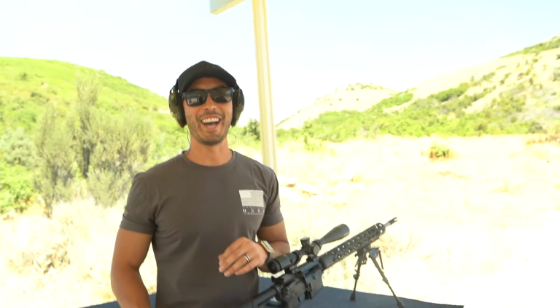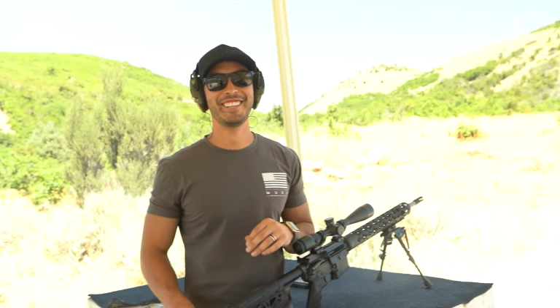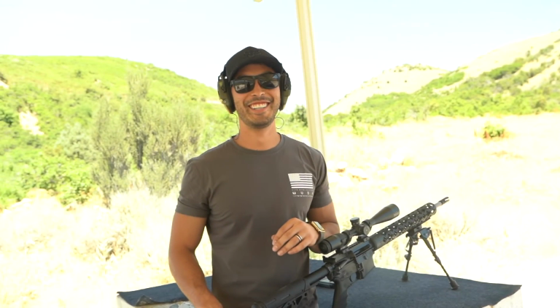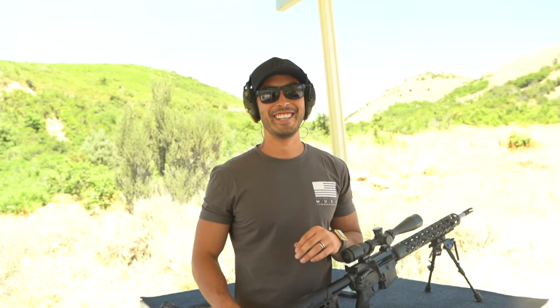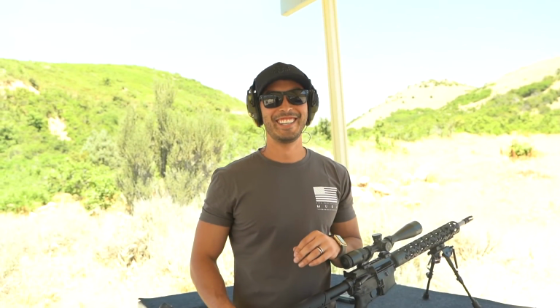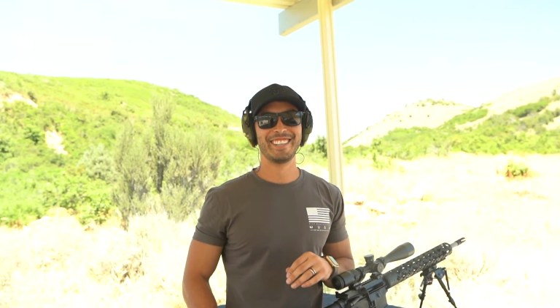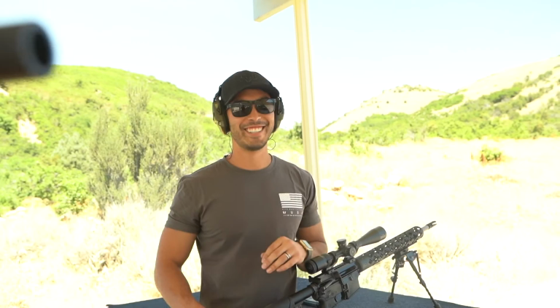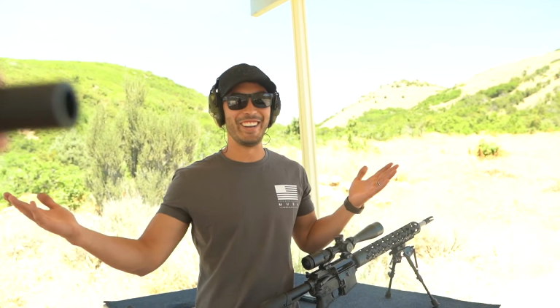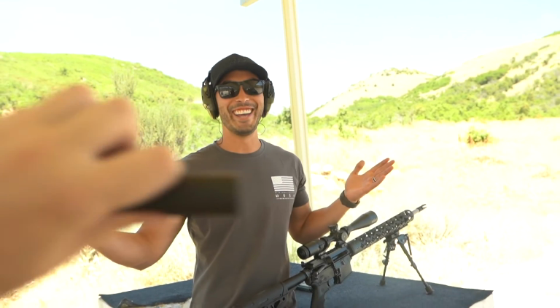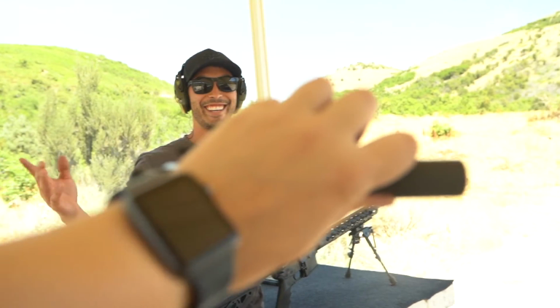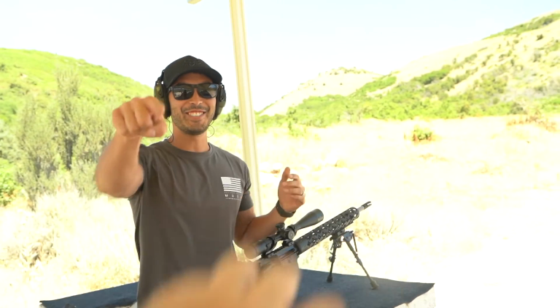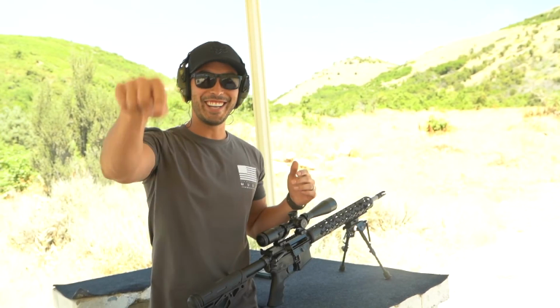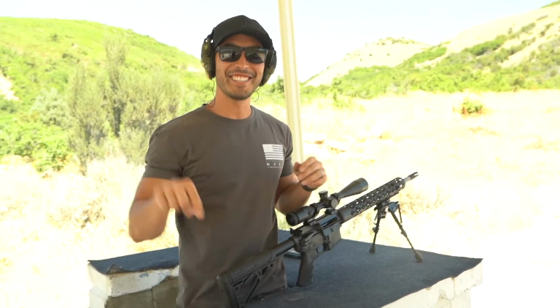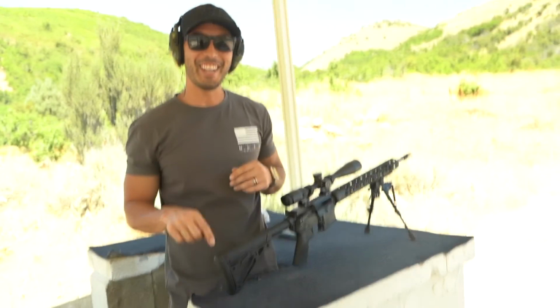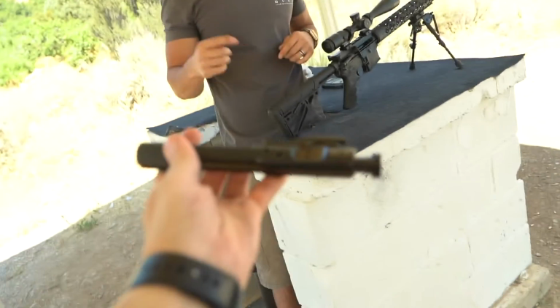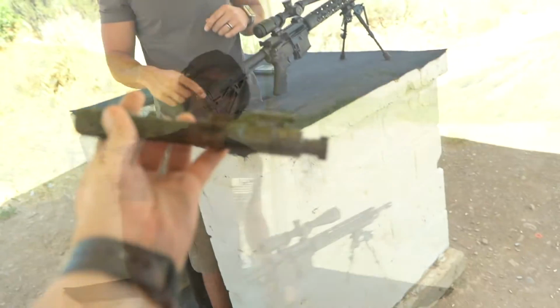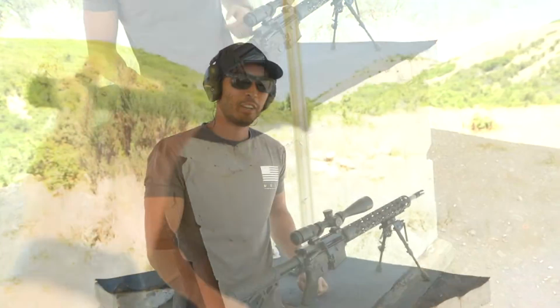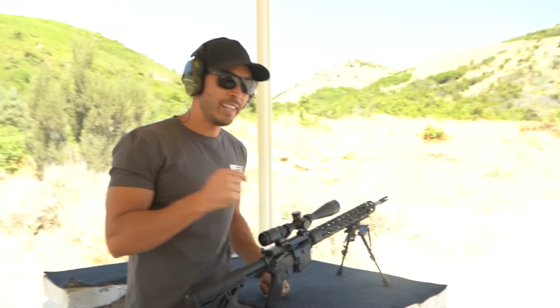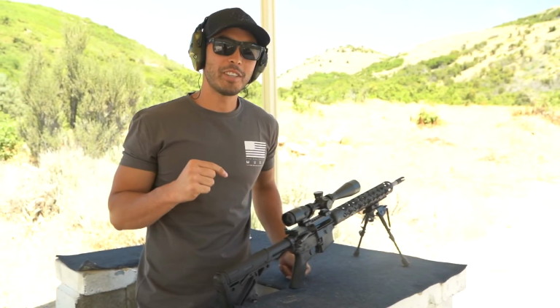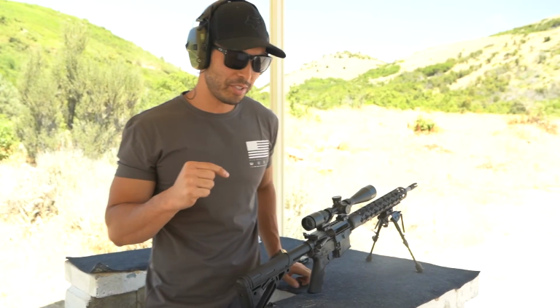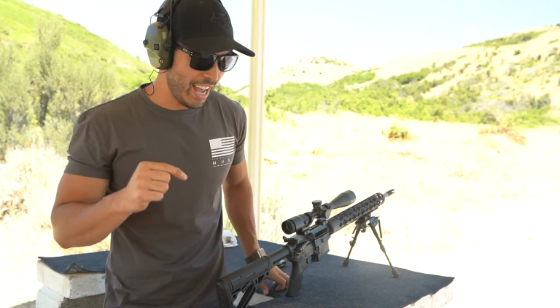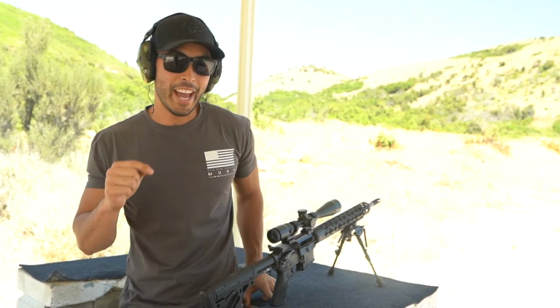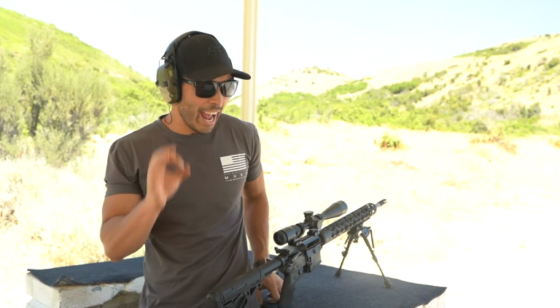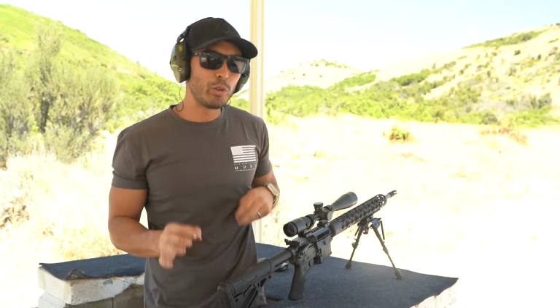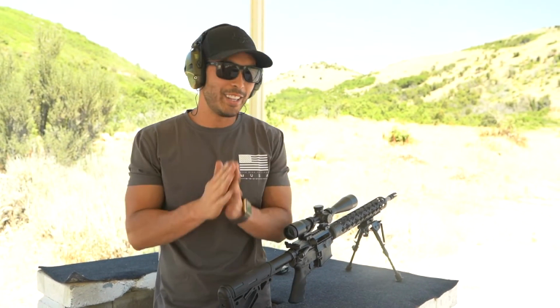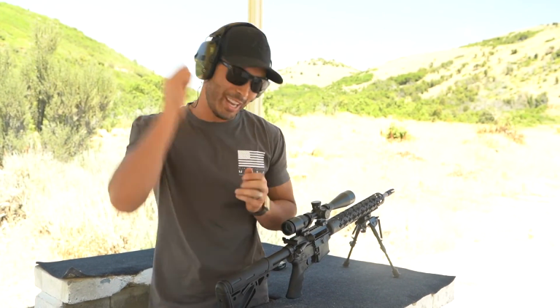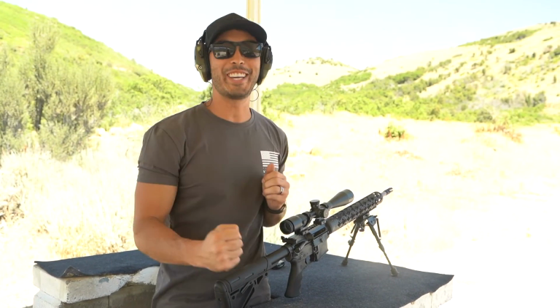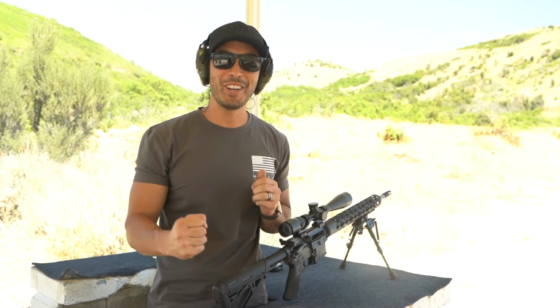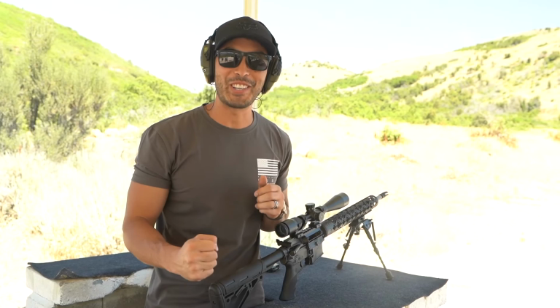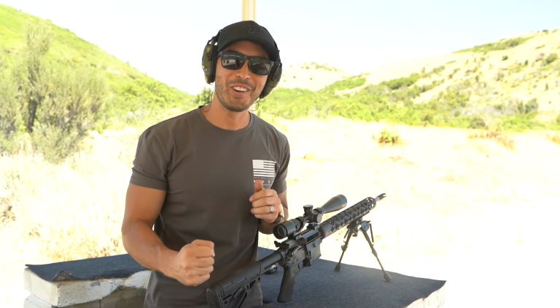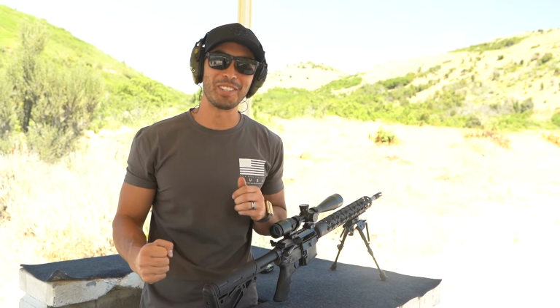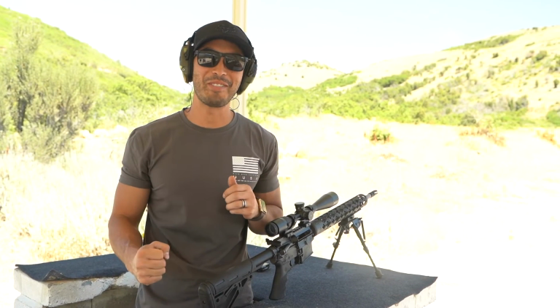Kyle... I knew it. This one that Kyle has in his hand is the Bravo, meaning this one is the Sharps. And I can absolutely tell a difference. I knew I could. I knew I wasn't crazy. And I knew it wasn't a placebo effect.